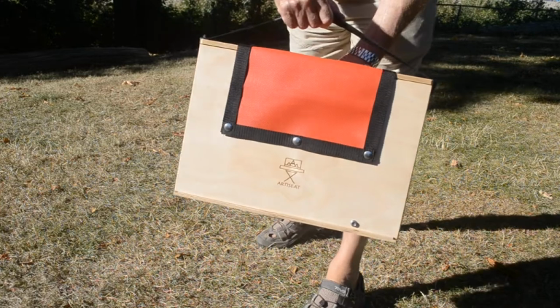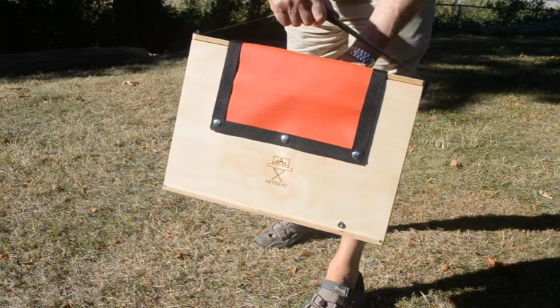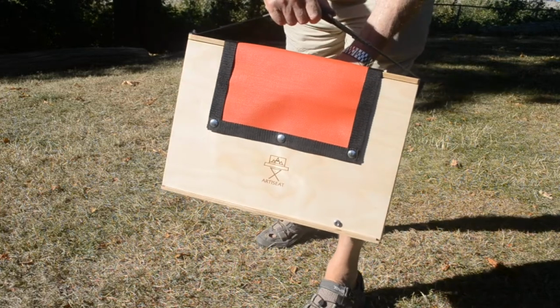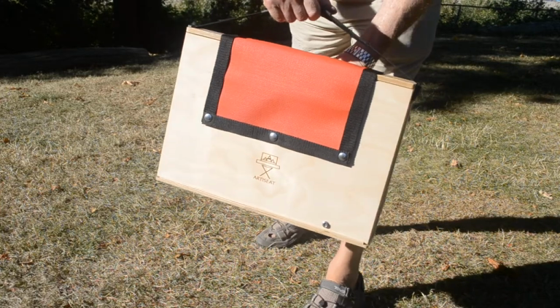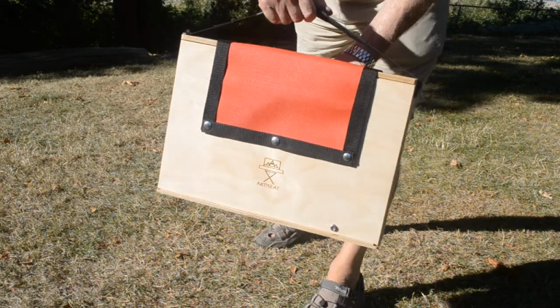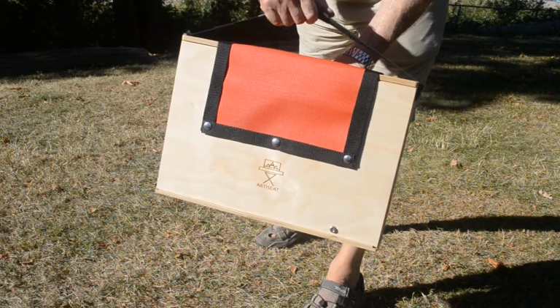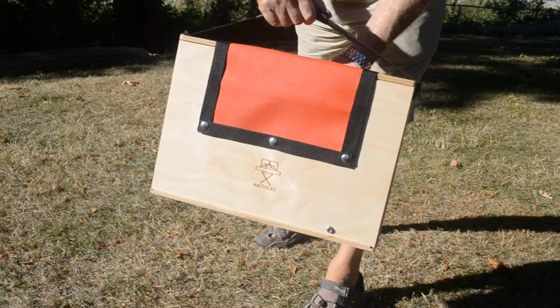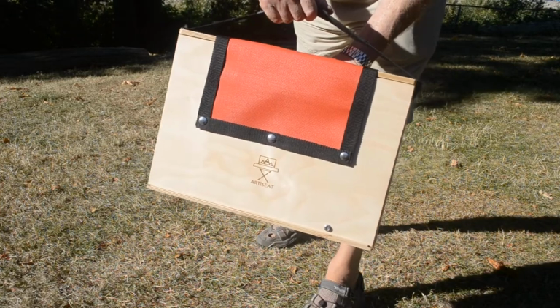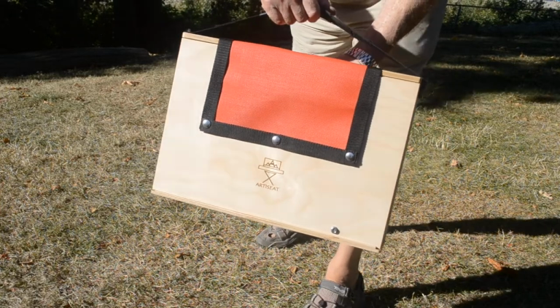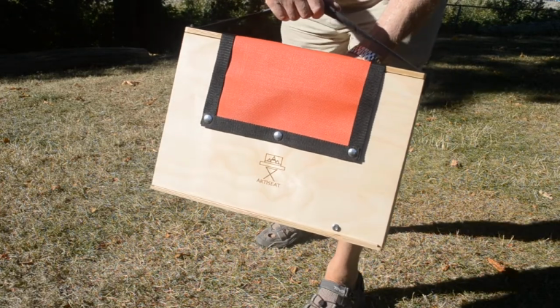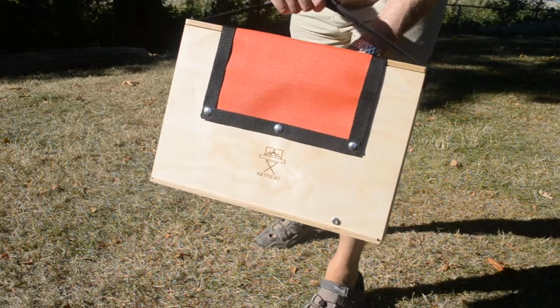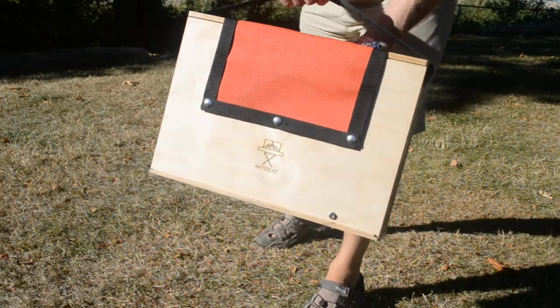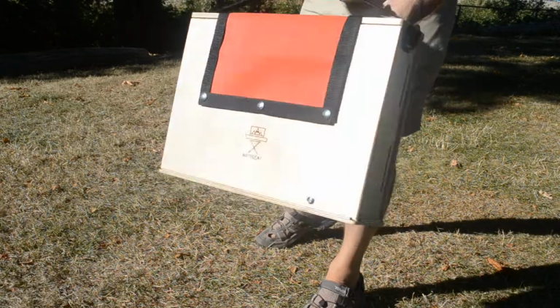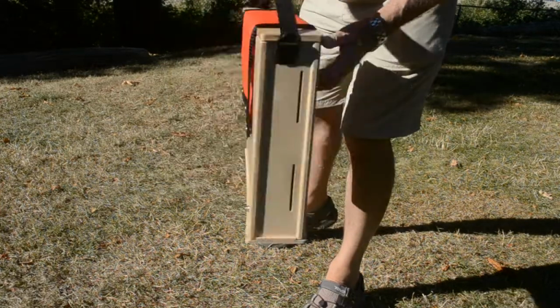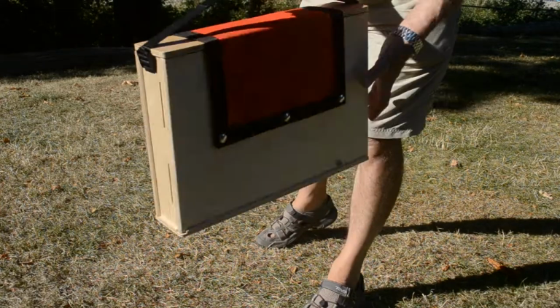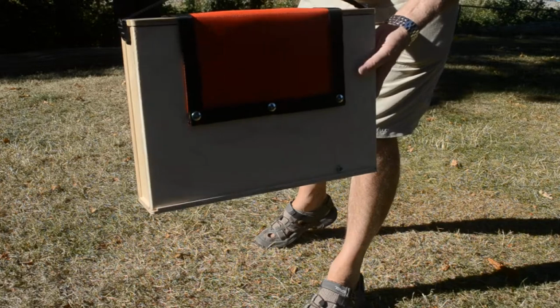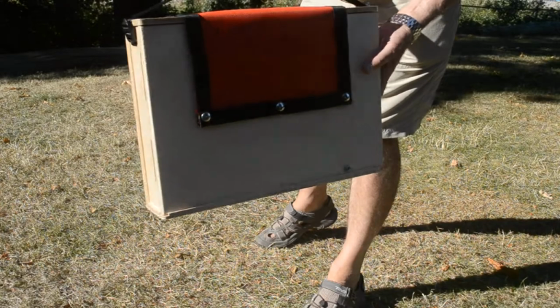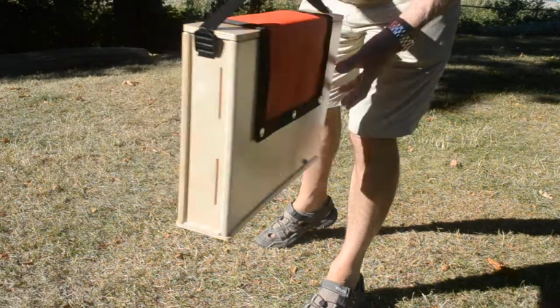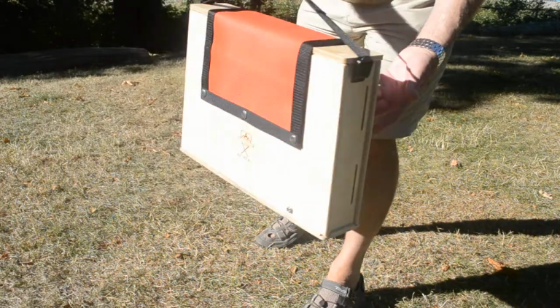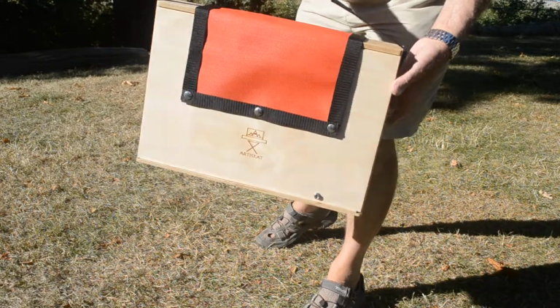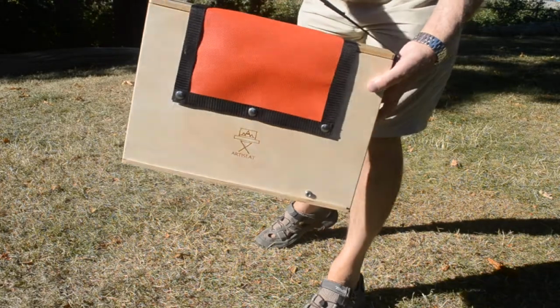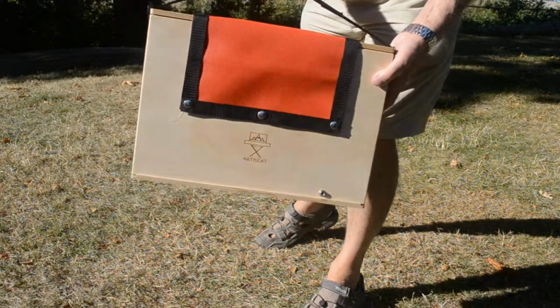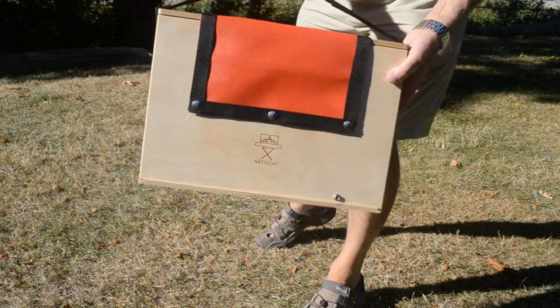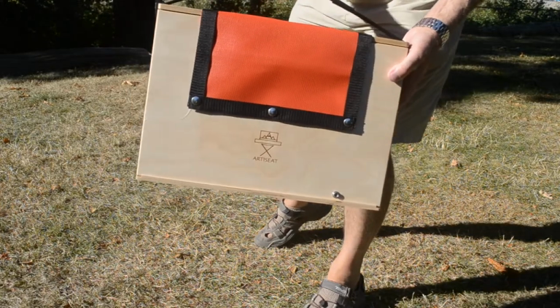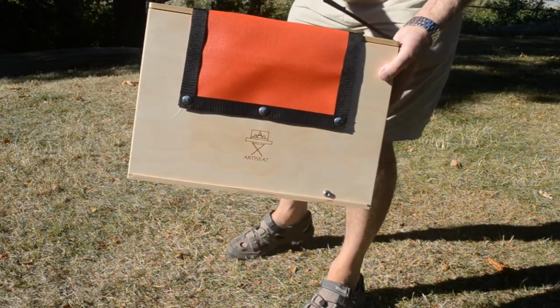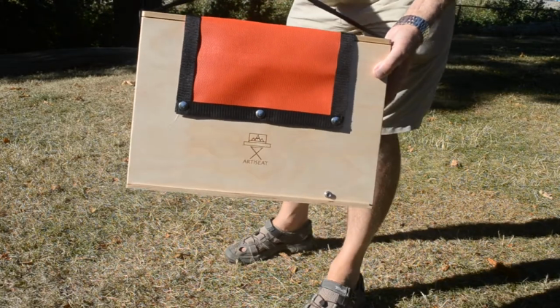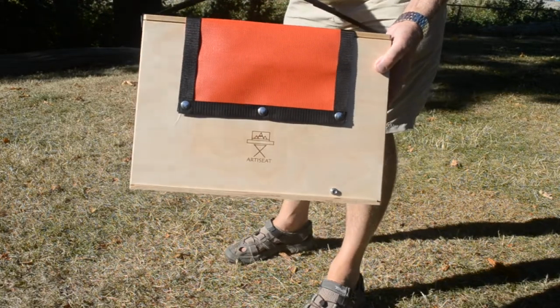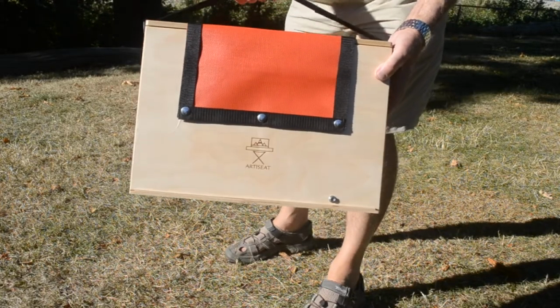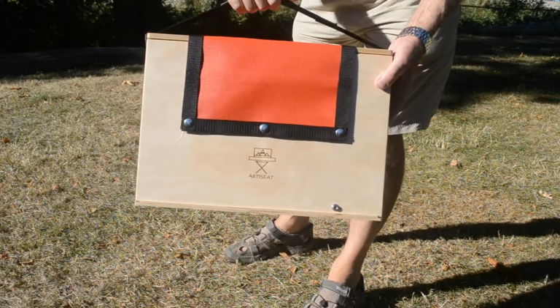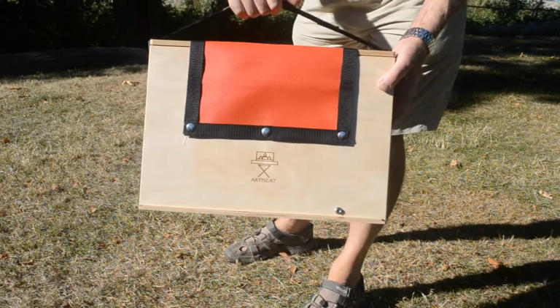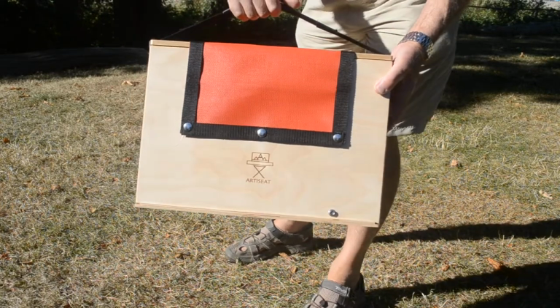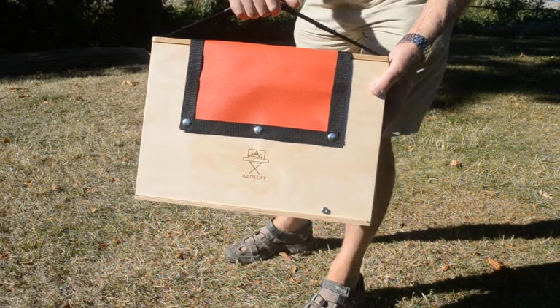This will show you how to convert your art-a-seat case, which contains all your art materials, into a handy stool and easel when you get into the field.